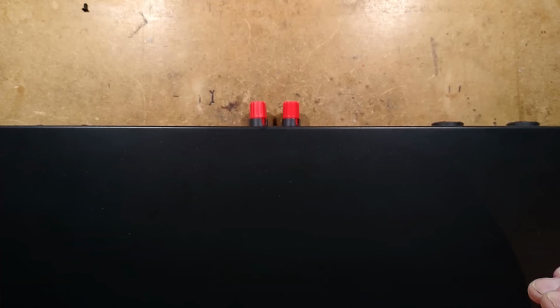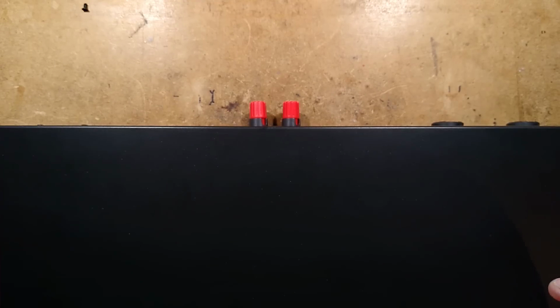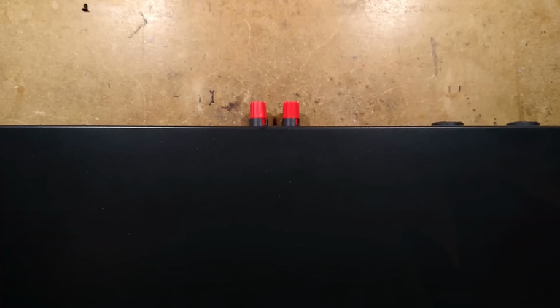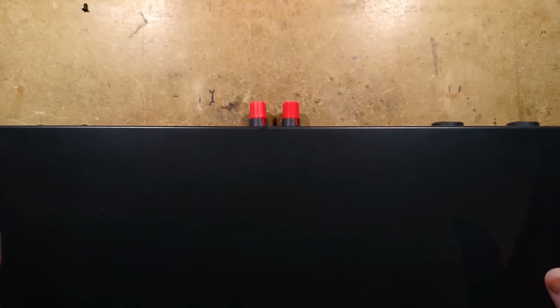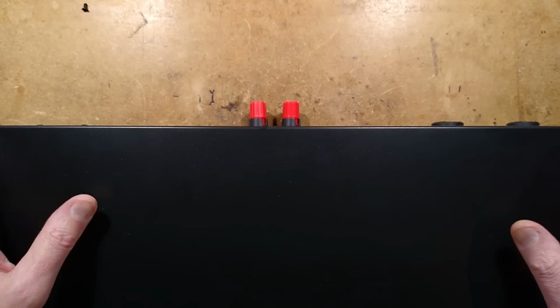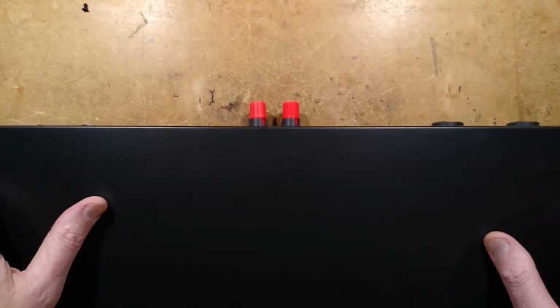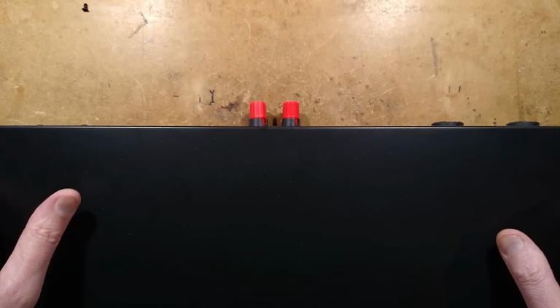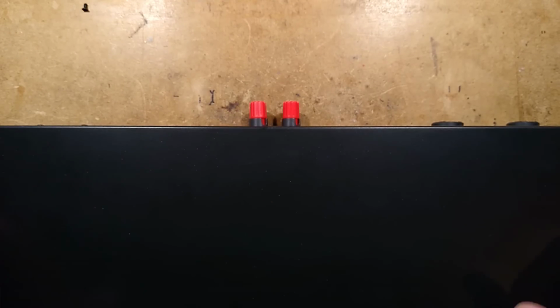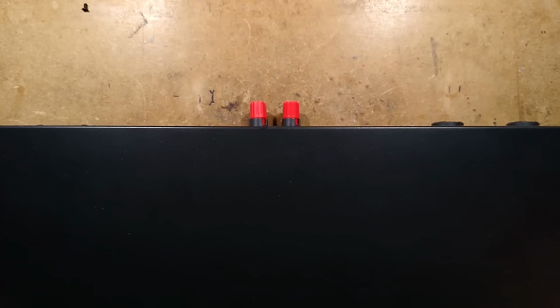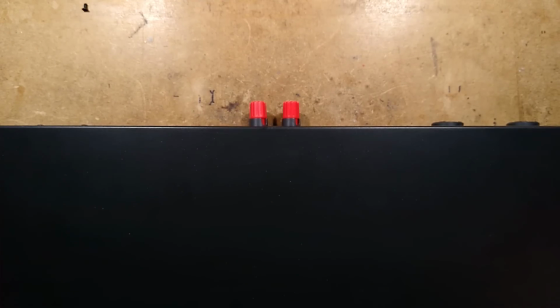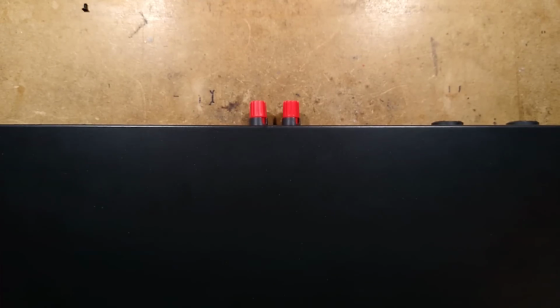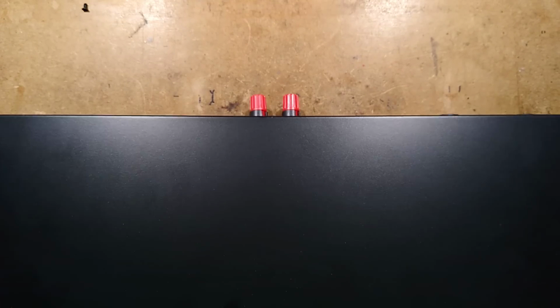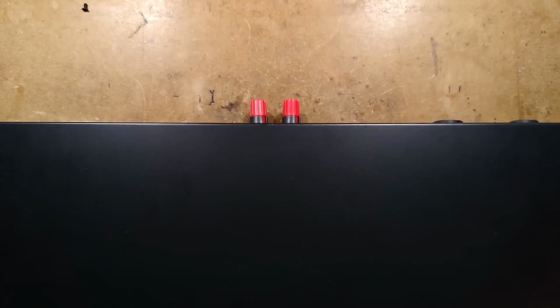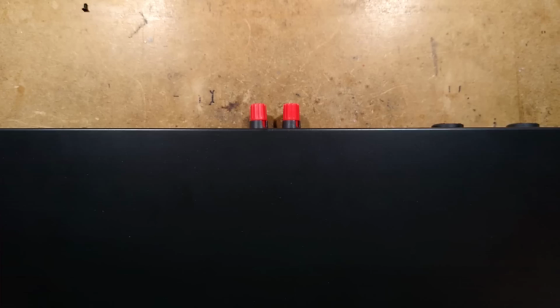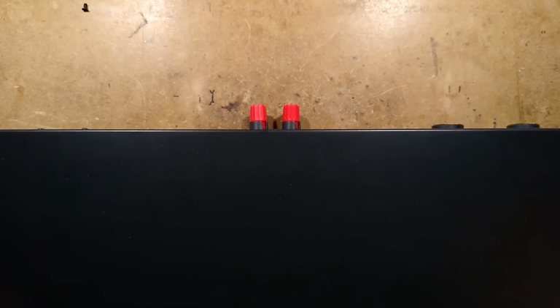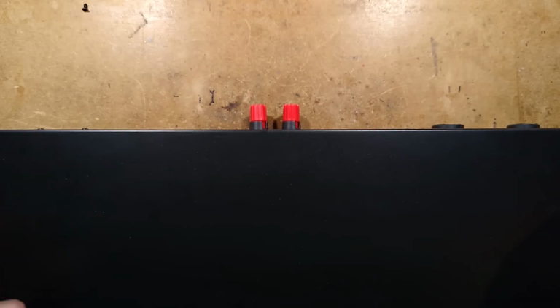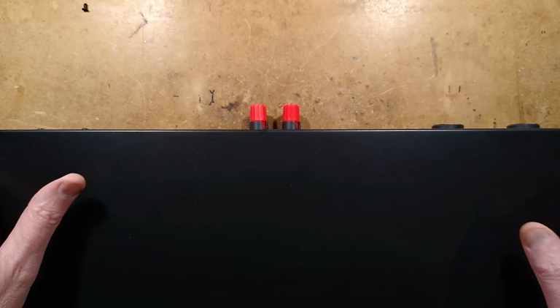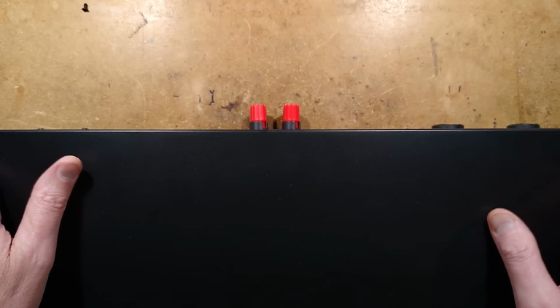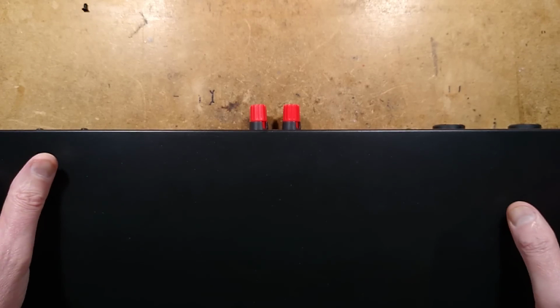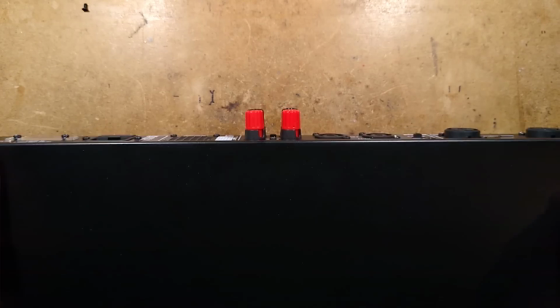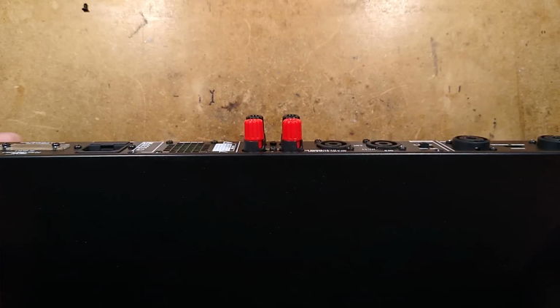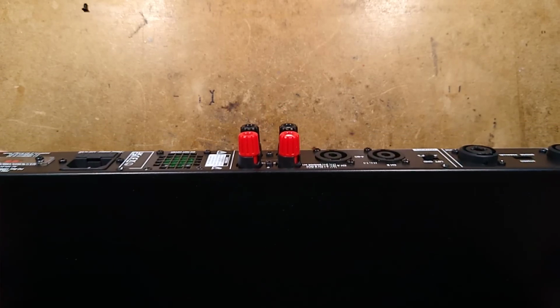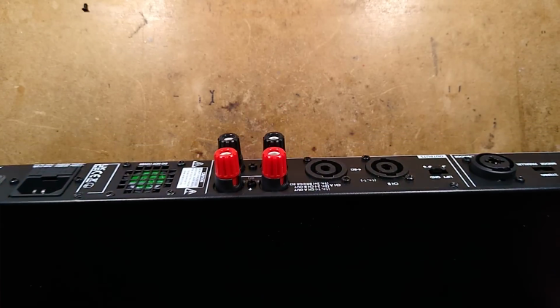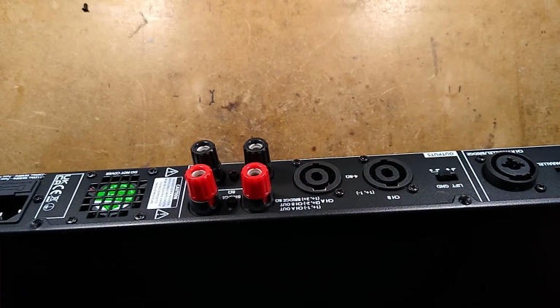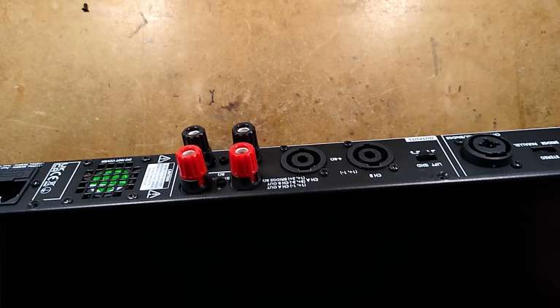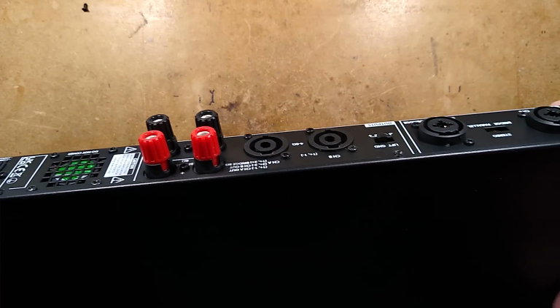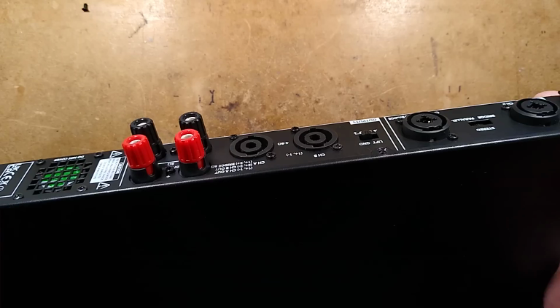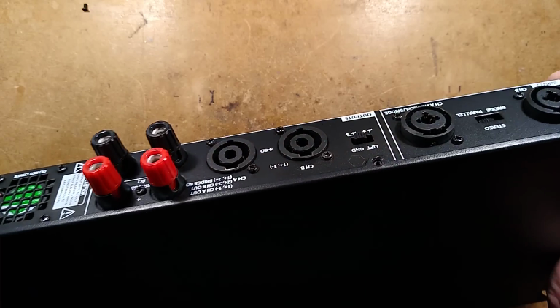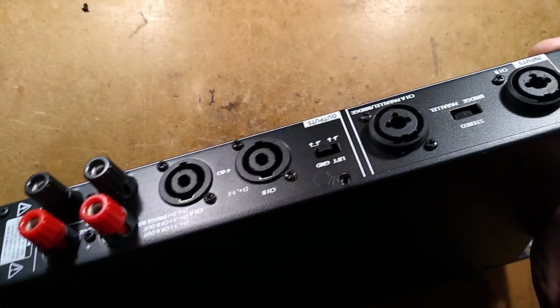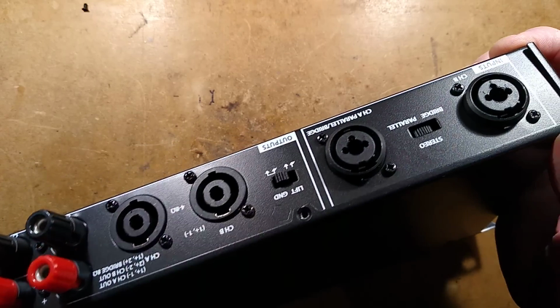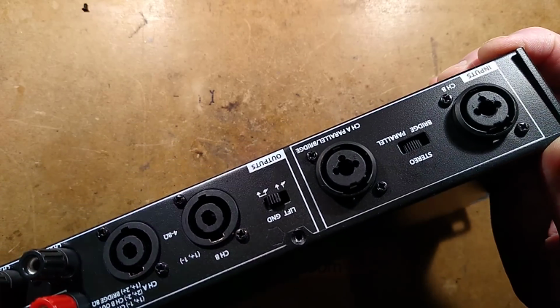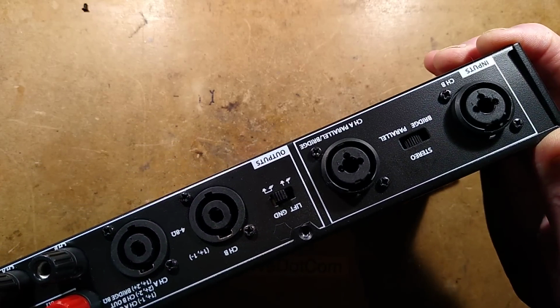This ominous black box is a digital amplifier — a stereo digital amplifier. Let me show you the back of this, noting that I've already taken the lid off and done an exploration.